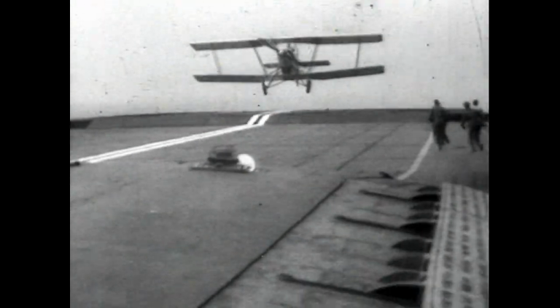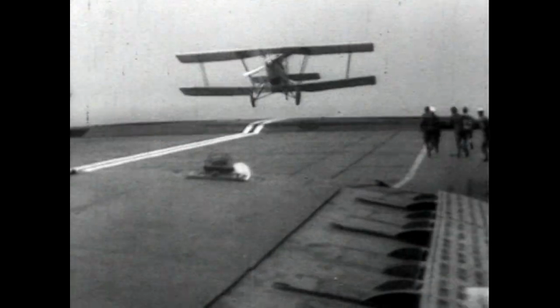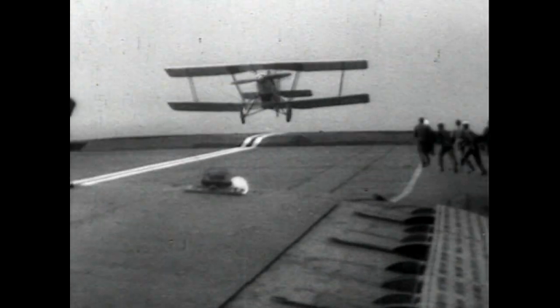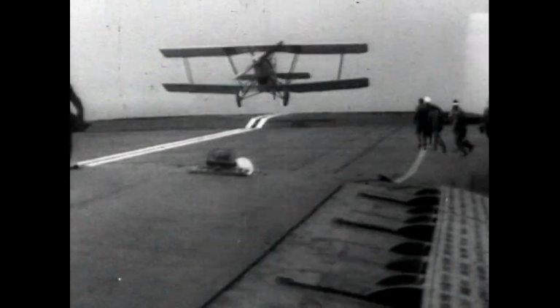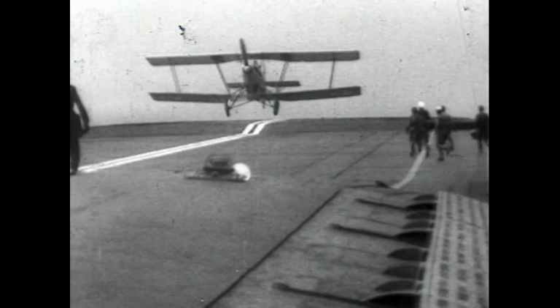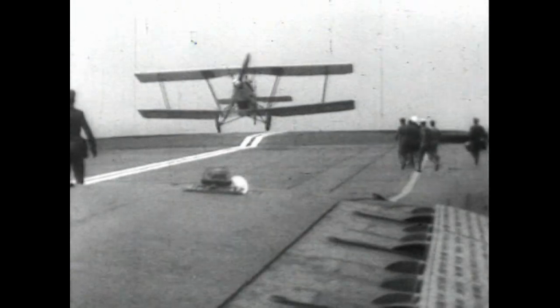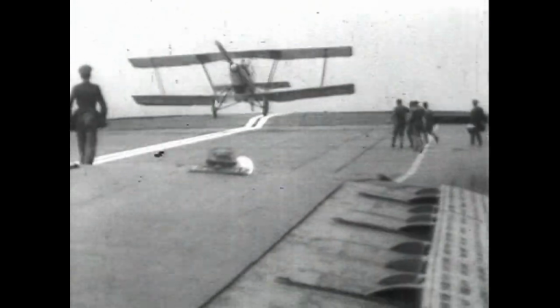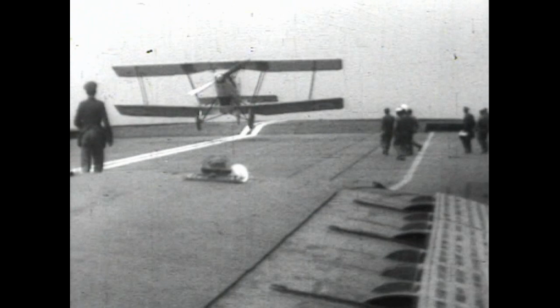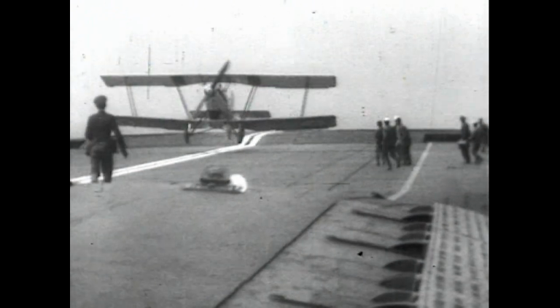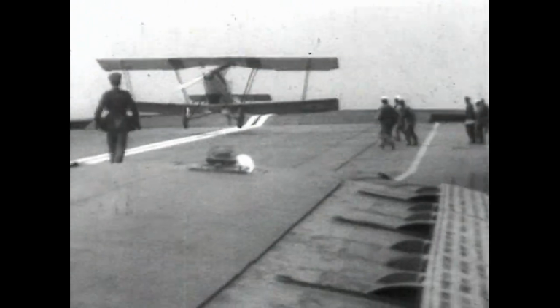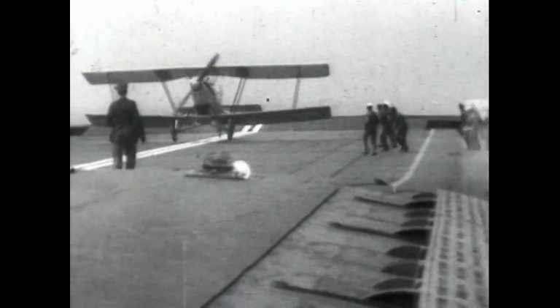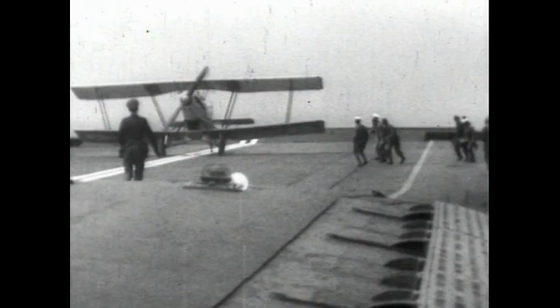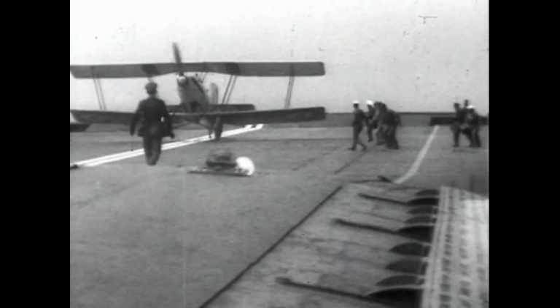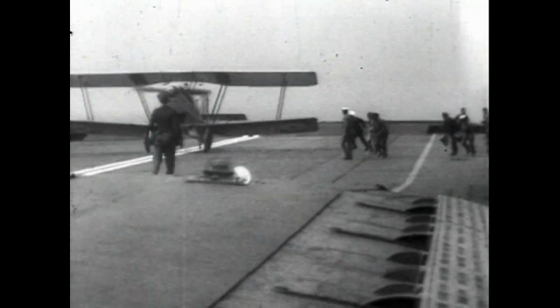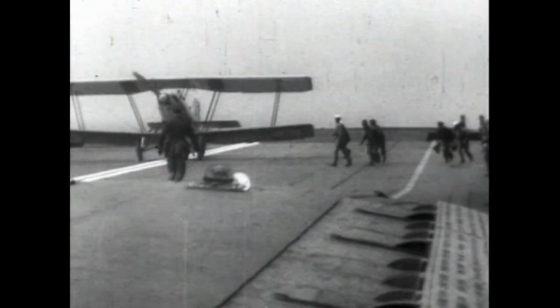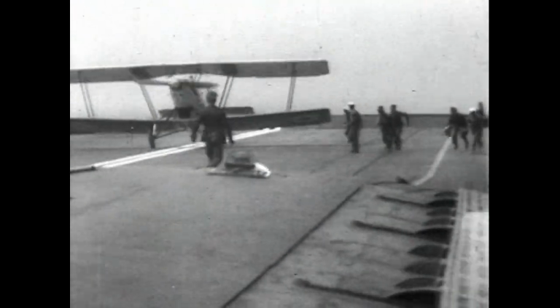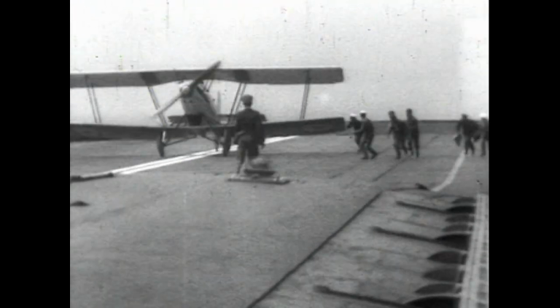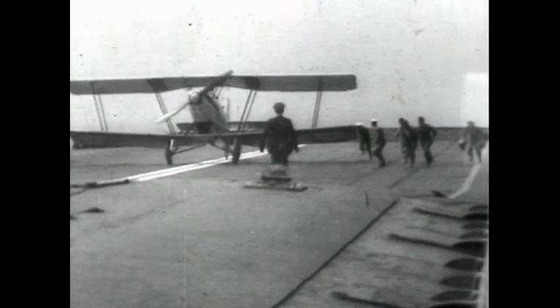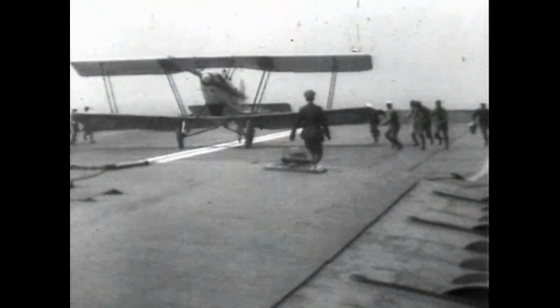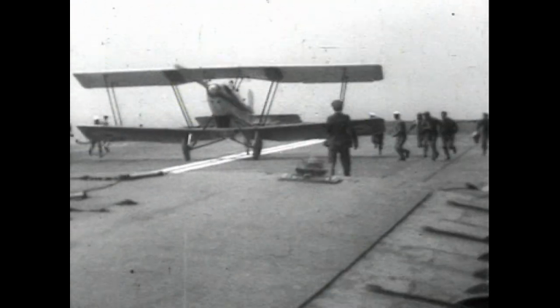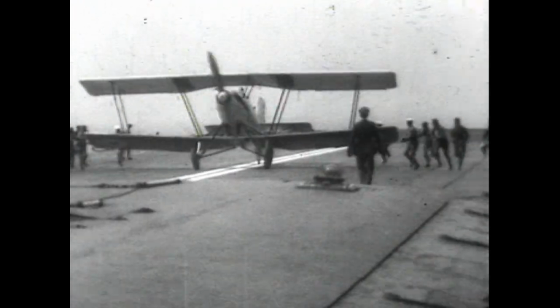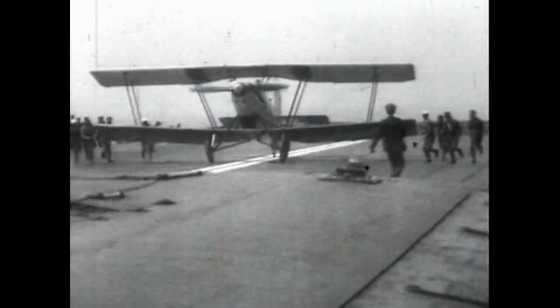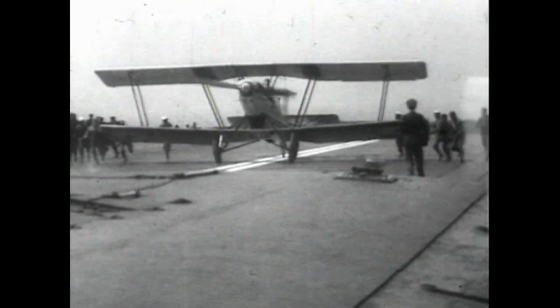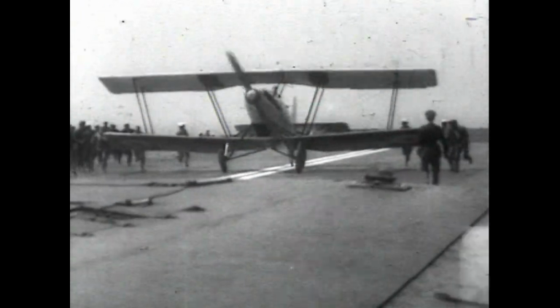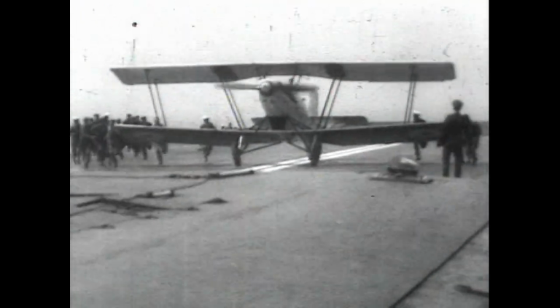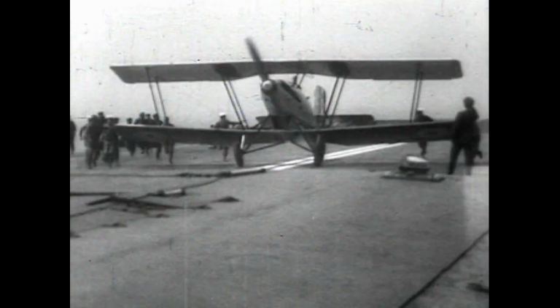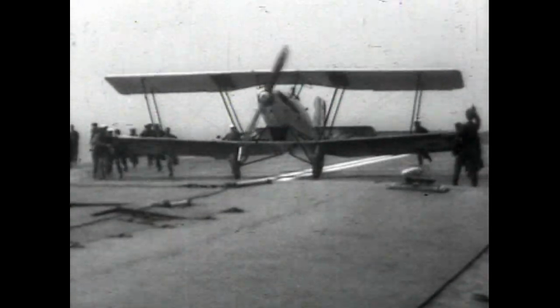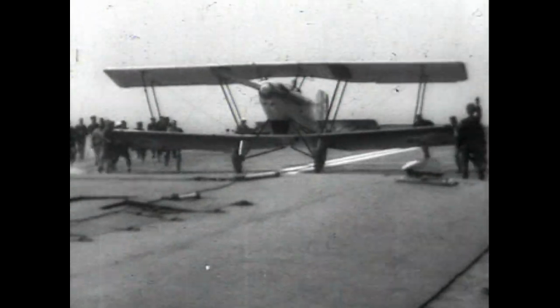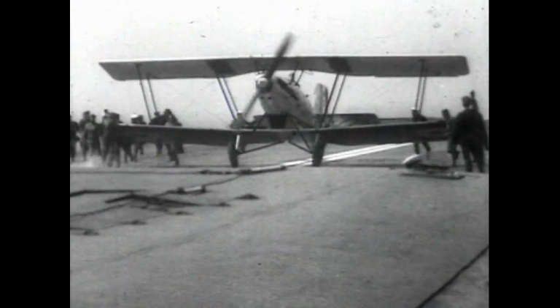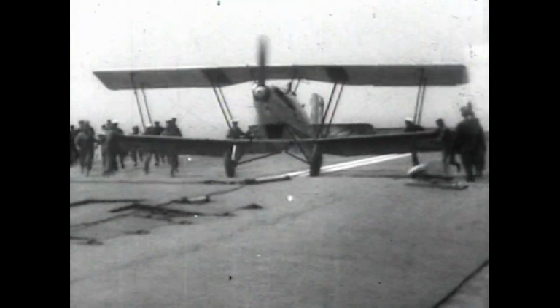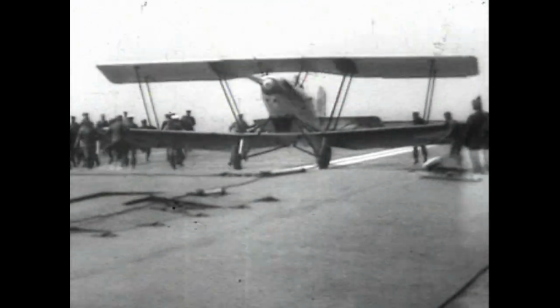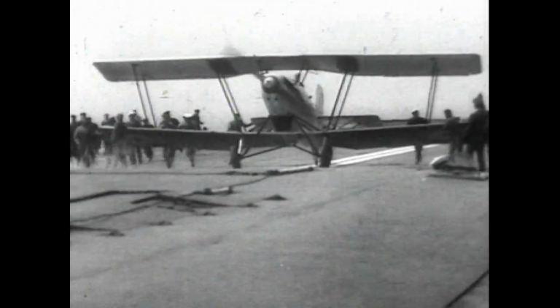Now a Blackburn Nautilus with a Rolls-Royce F-type engine — a two-seat reconnaissance biplane designed for catapult launching and with easy interchangeability of the undercarriage to floats.